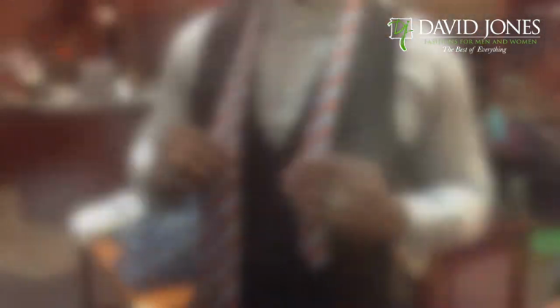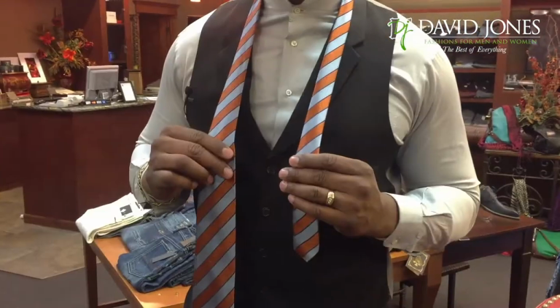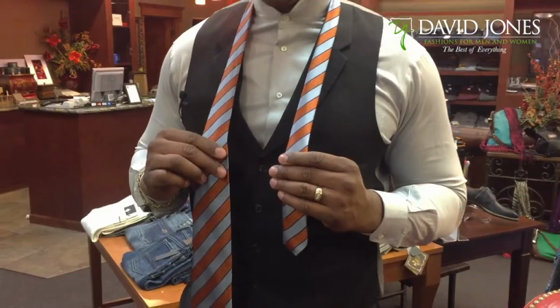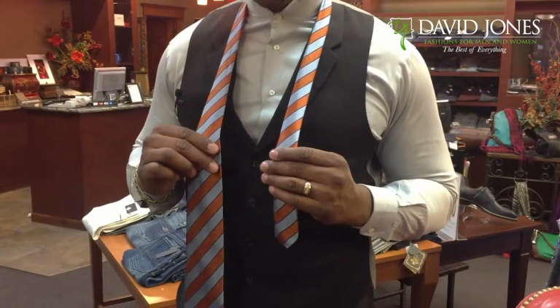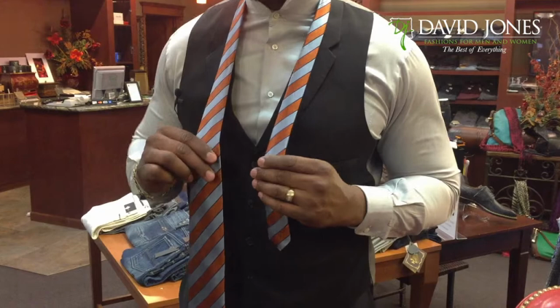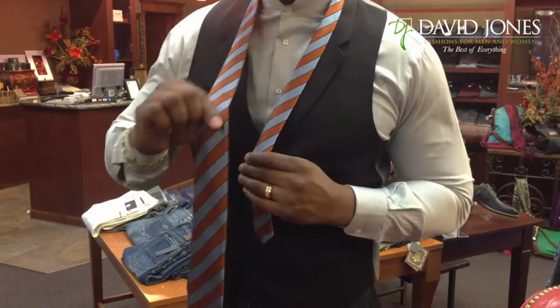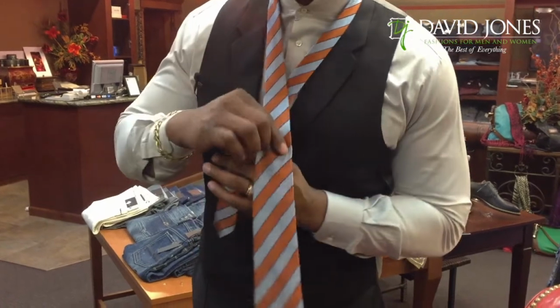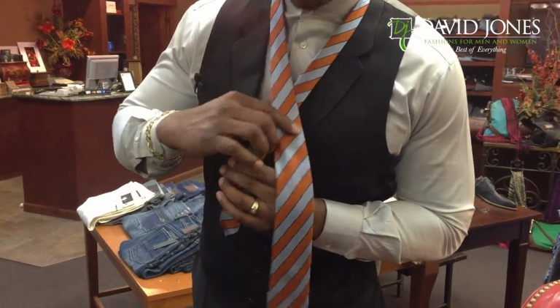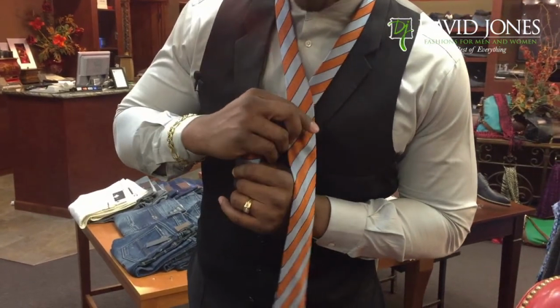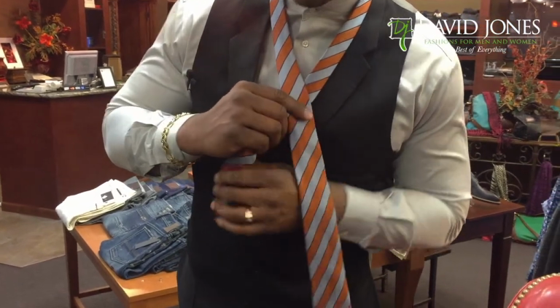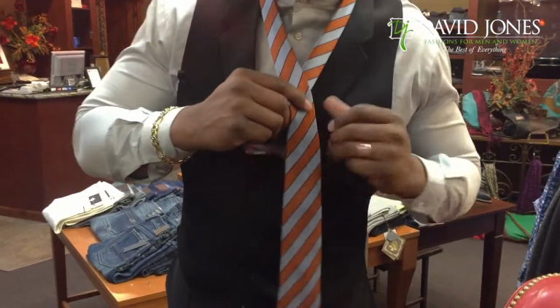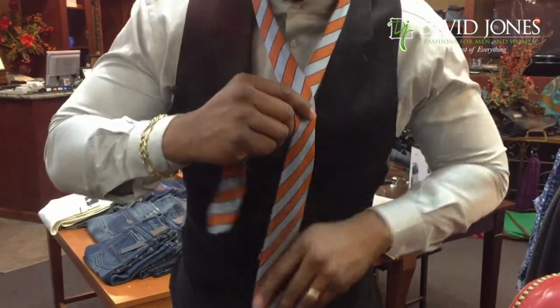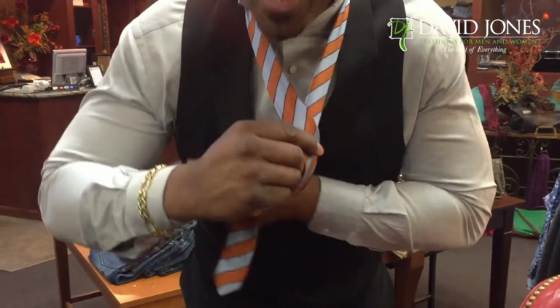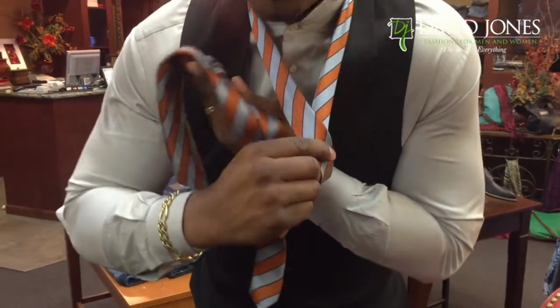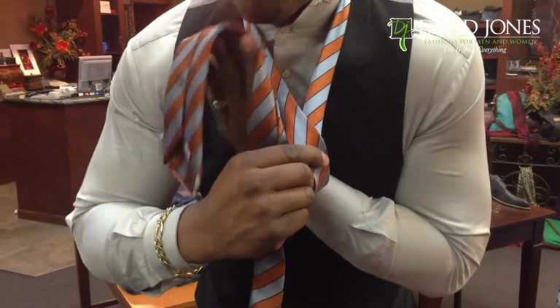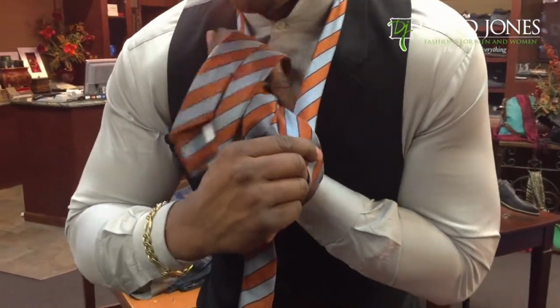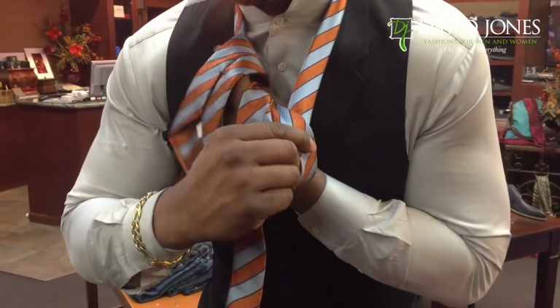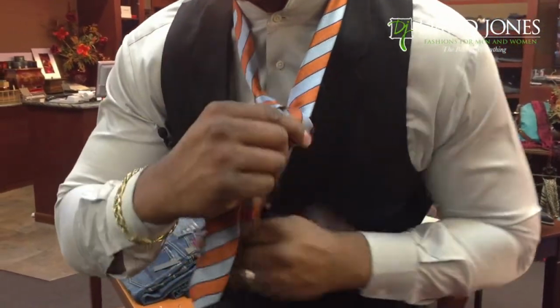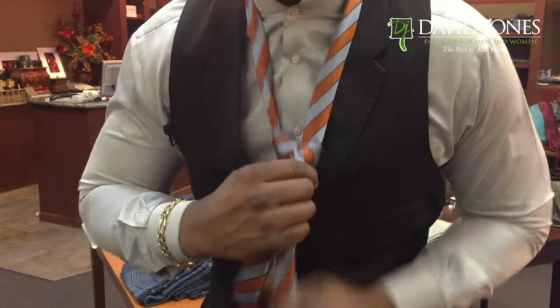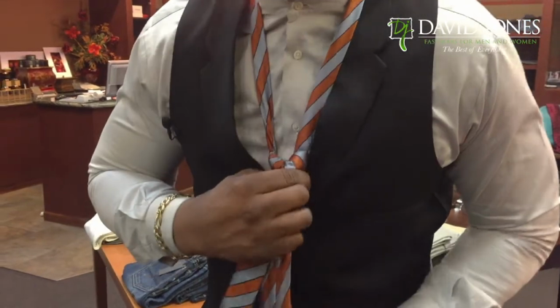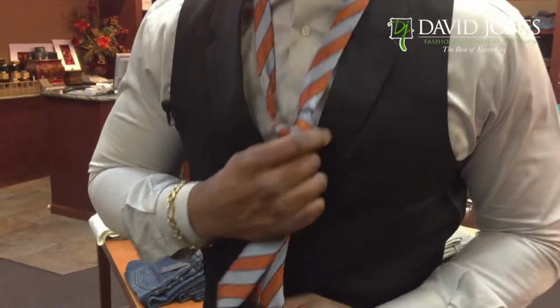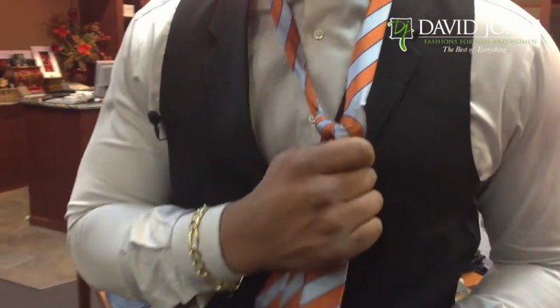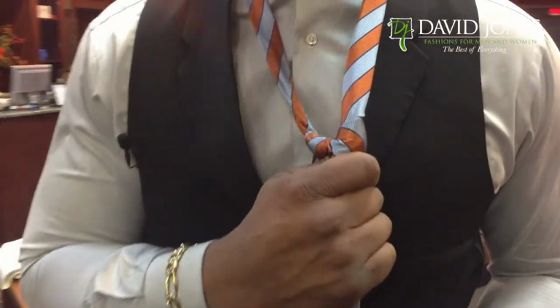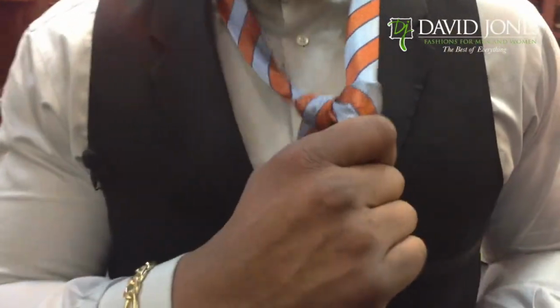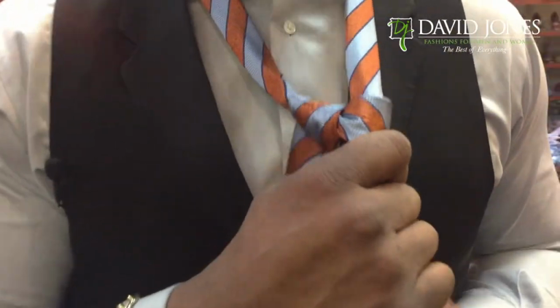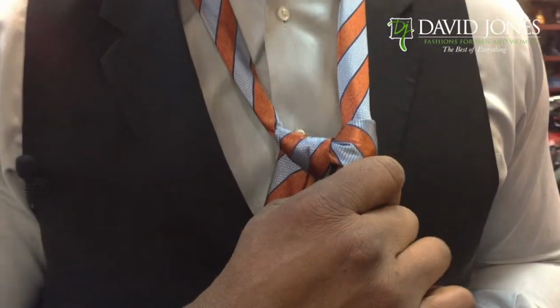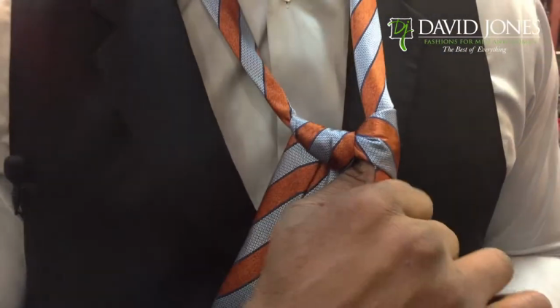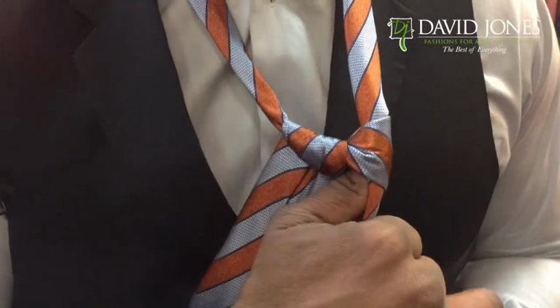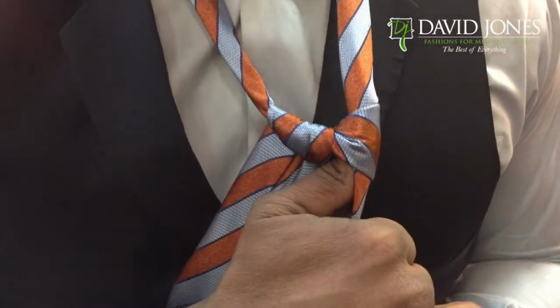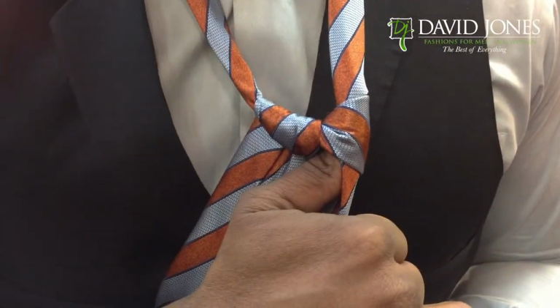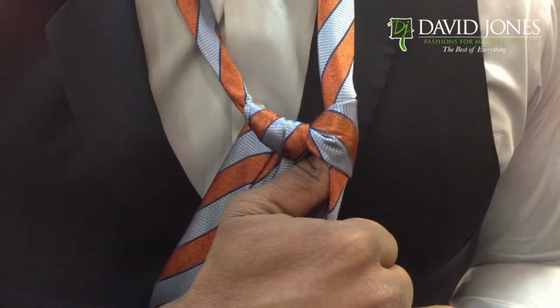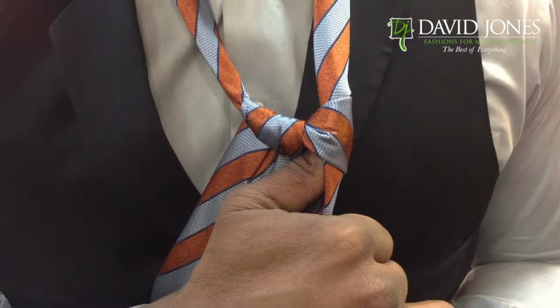We're going to take the wide end of the tie over top the narrow end, around, over, and through. If it was done properly, this is what it should look like at the knot.